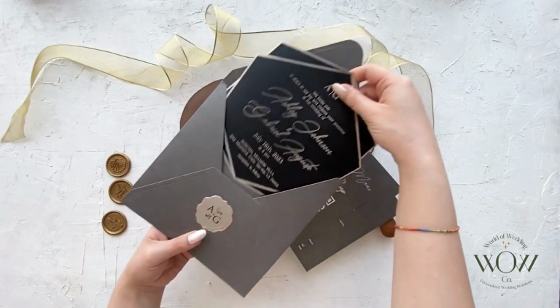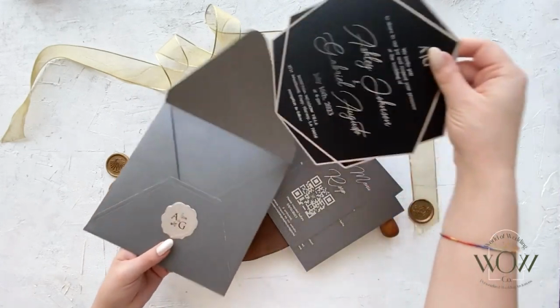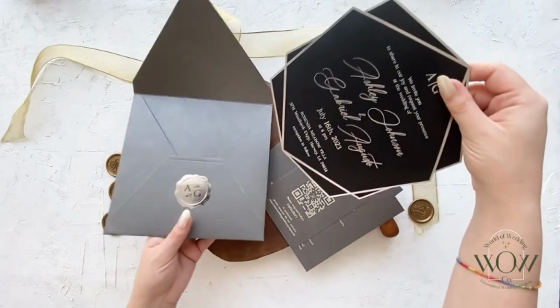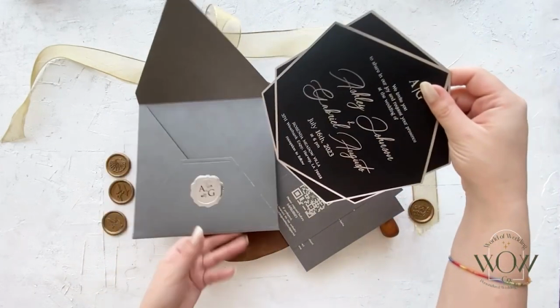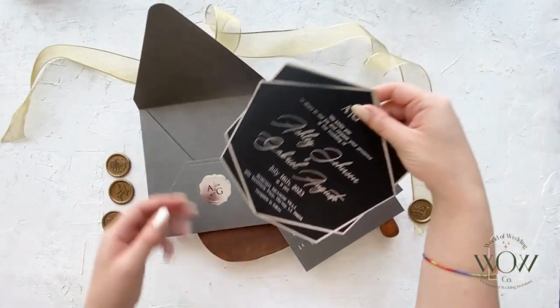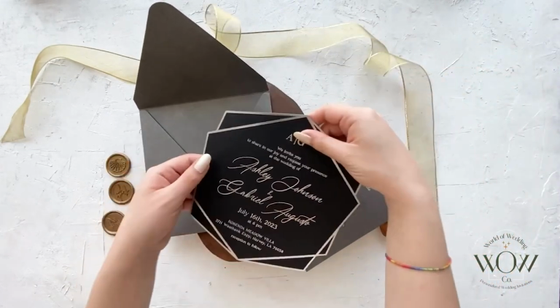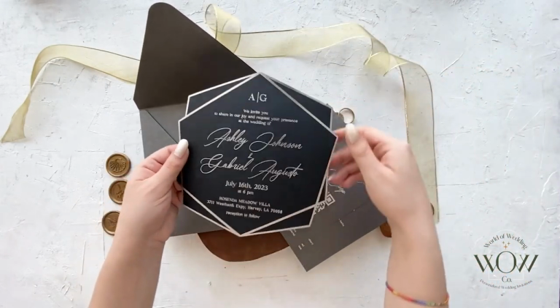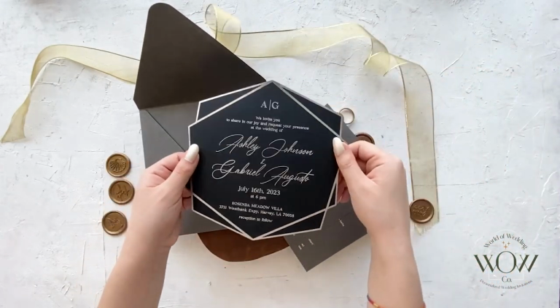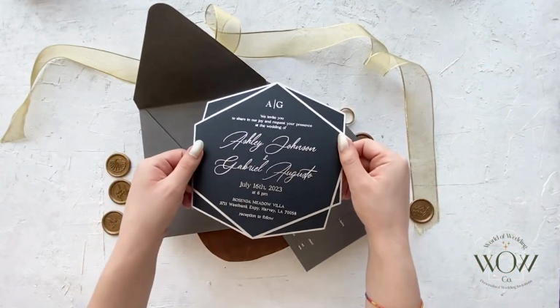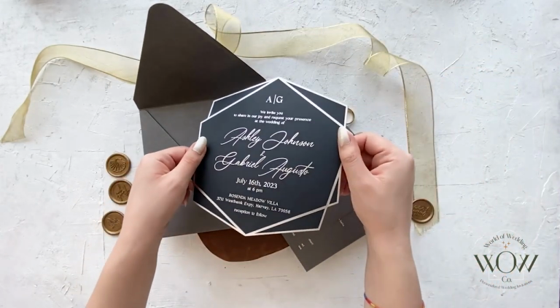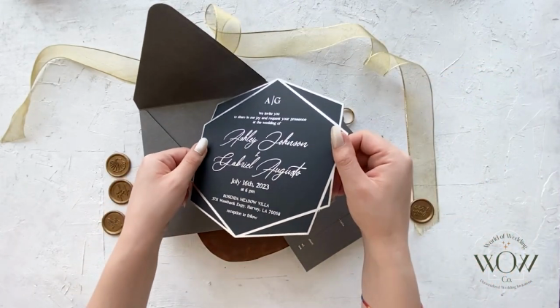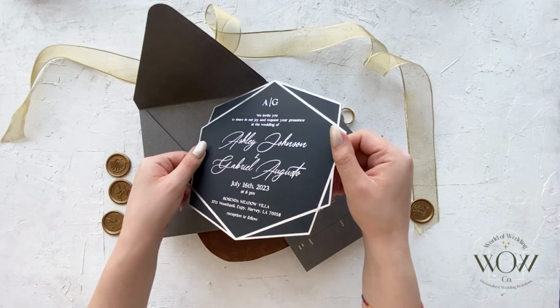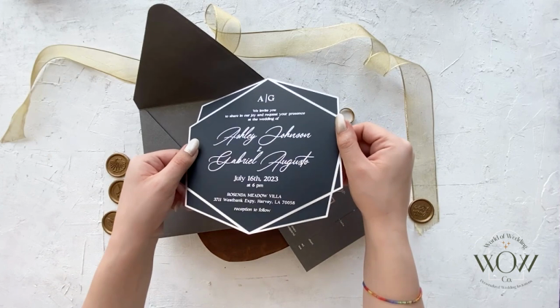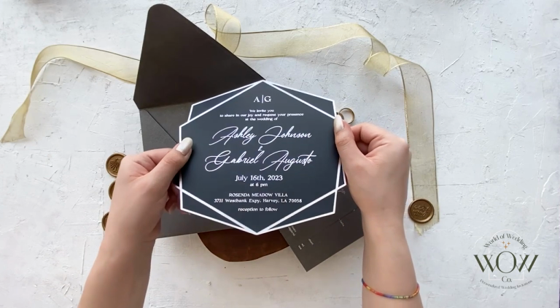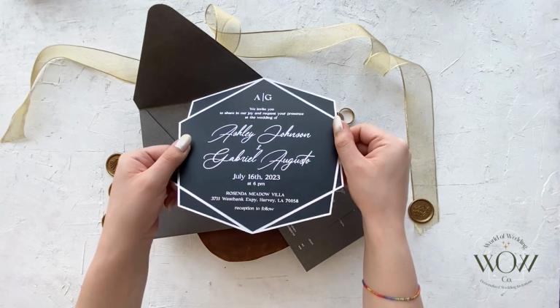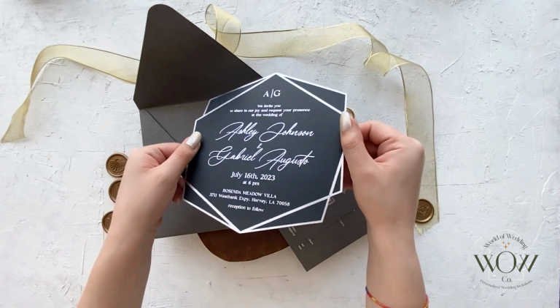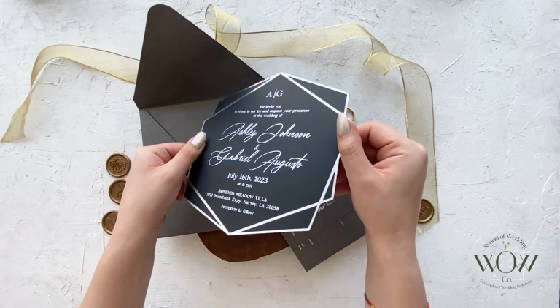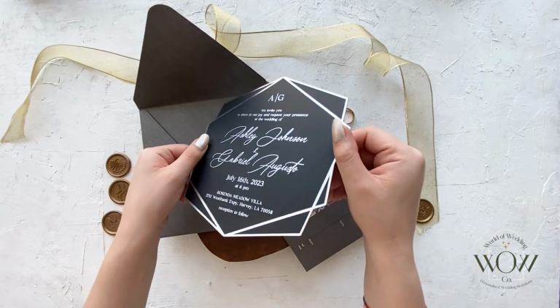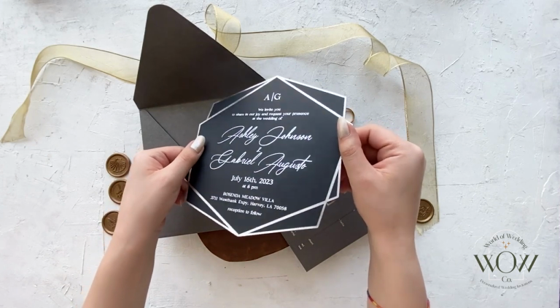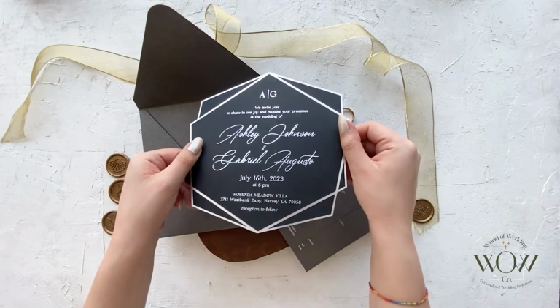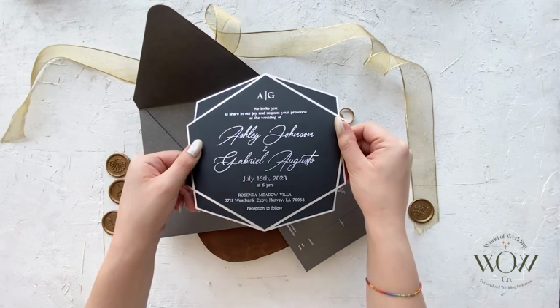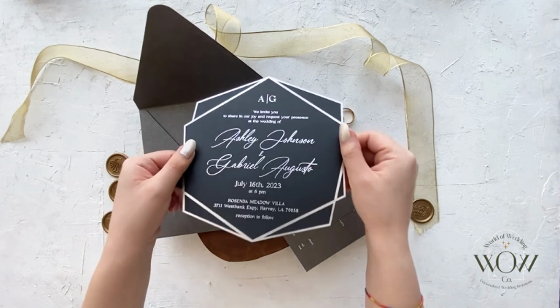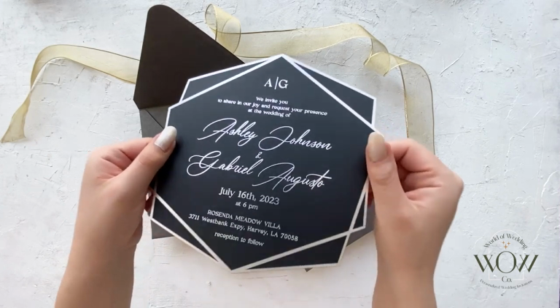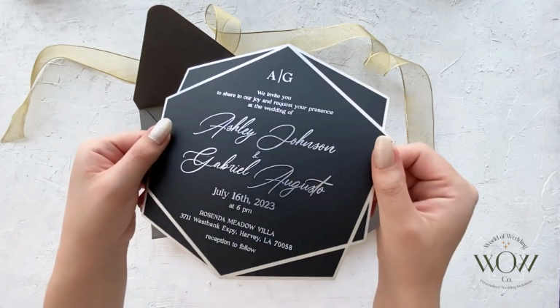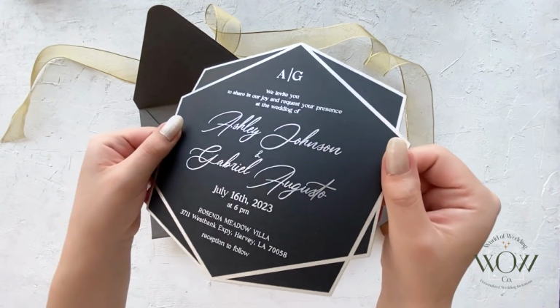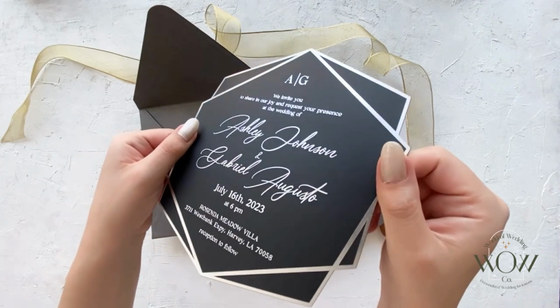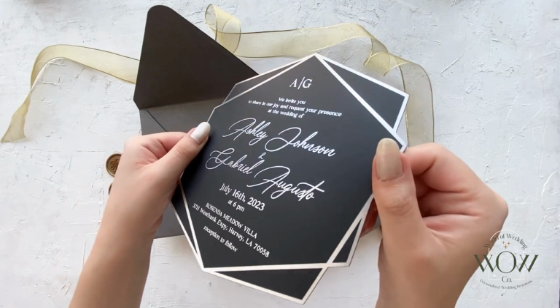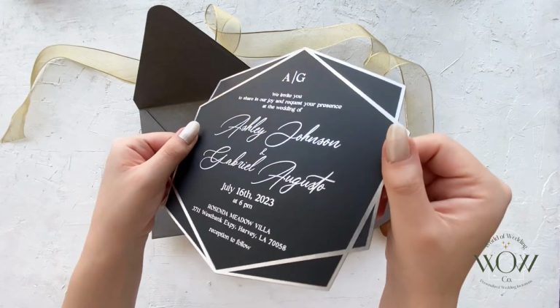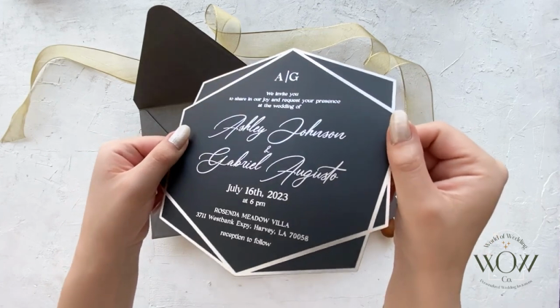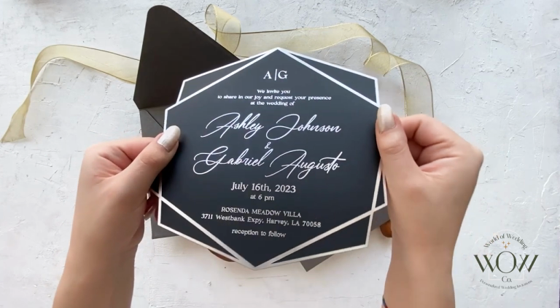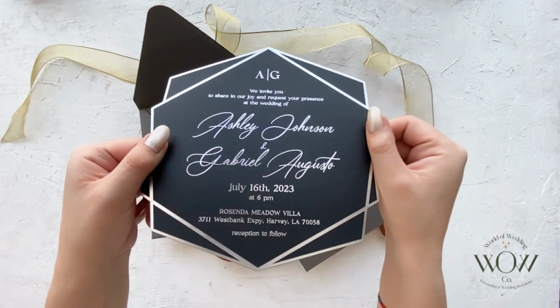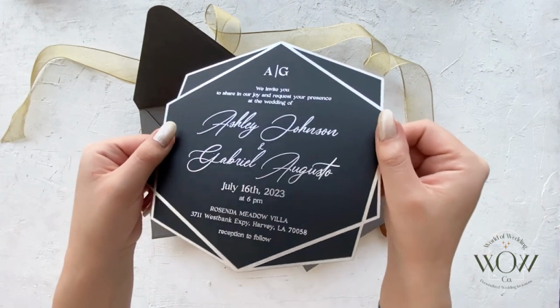This invitation model includes a black matte acrylic card. It has a polygonal shape with a silver foil frame and silver foil lettering on it.